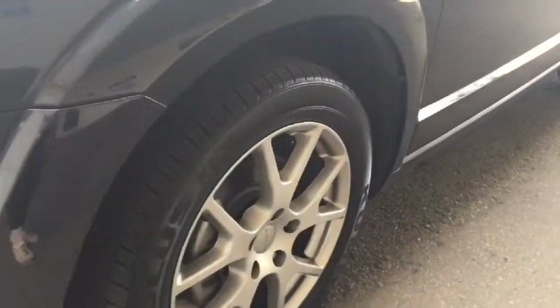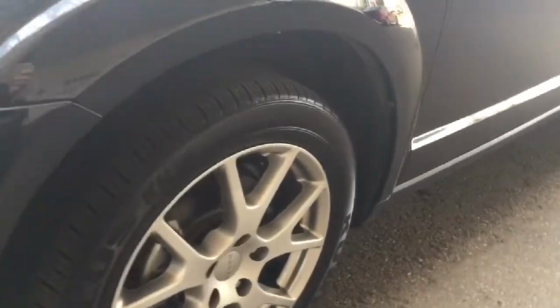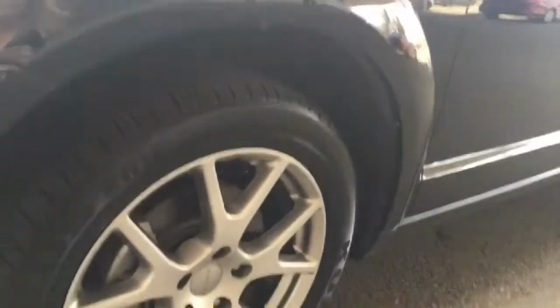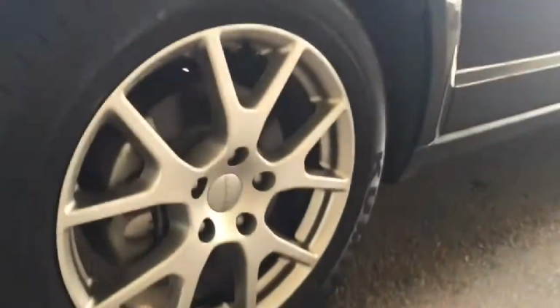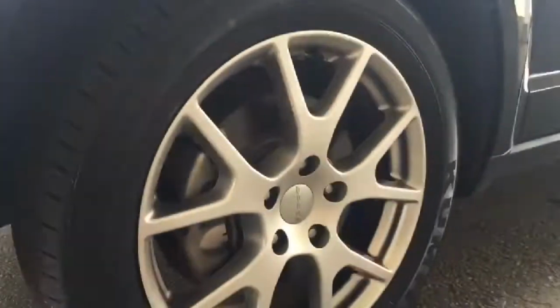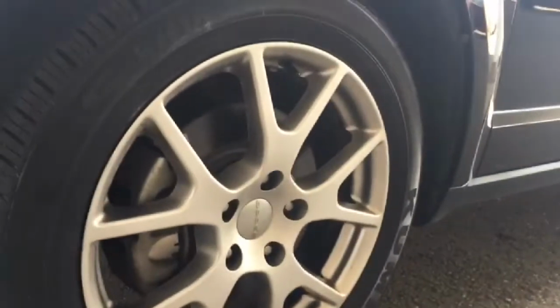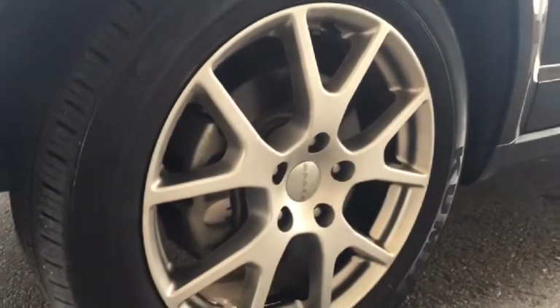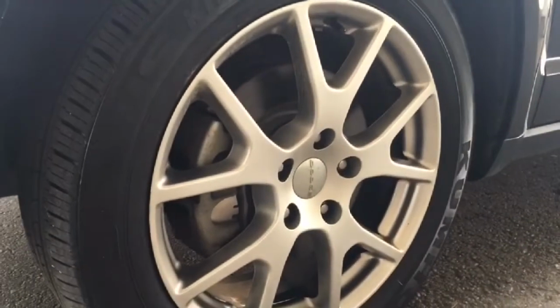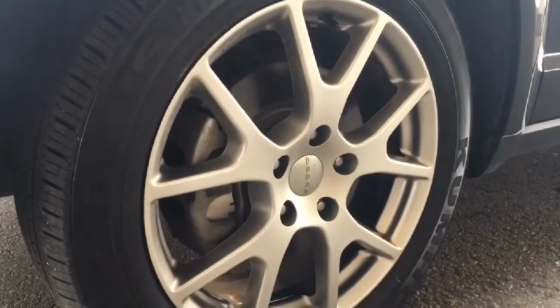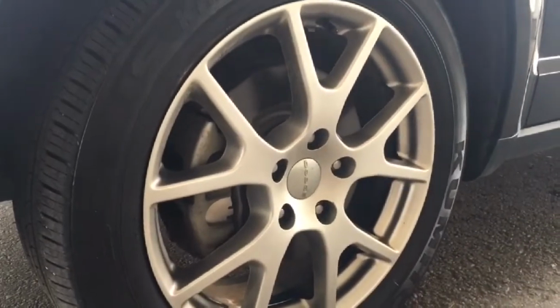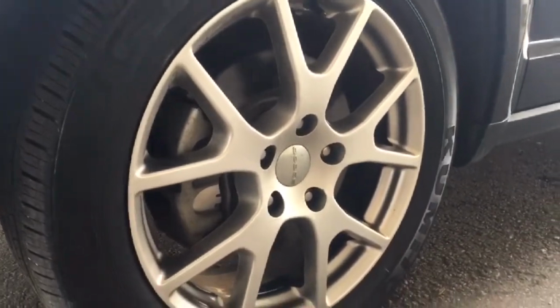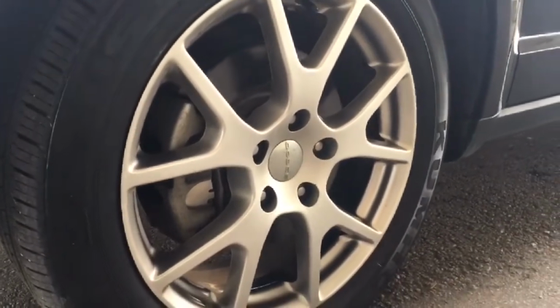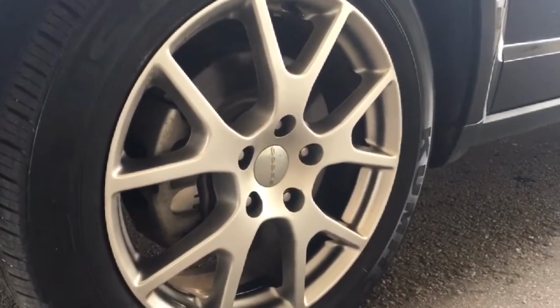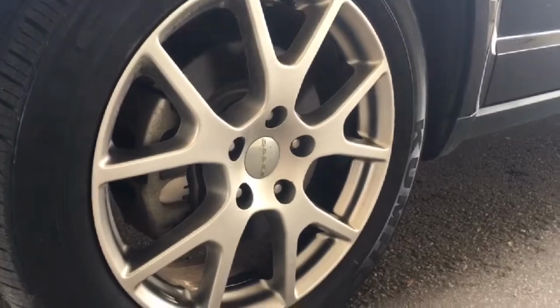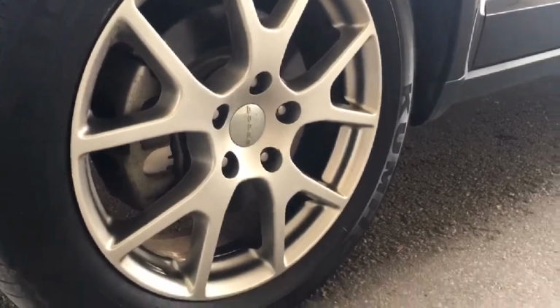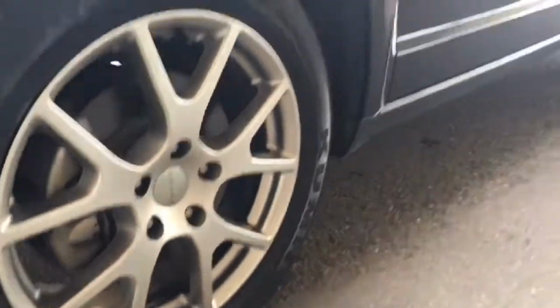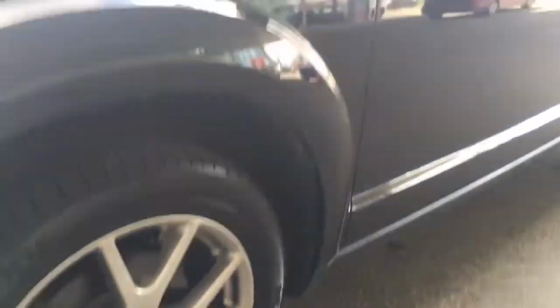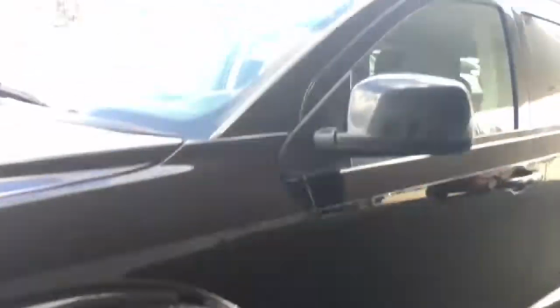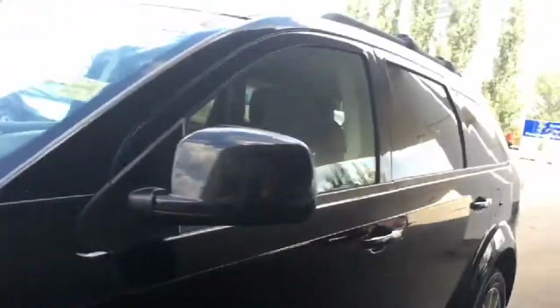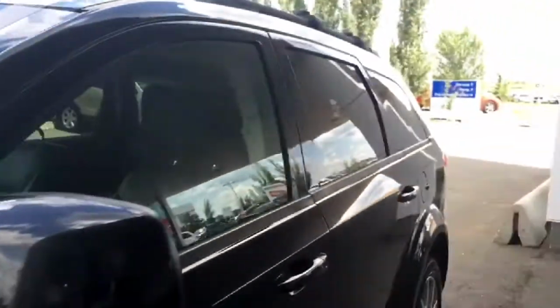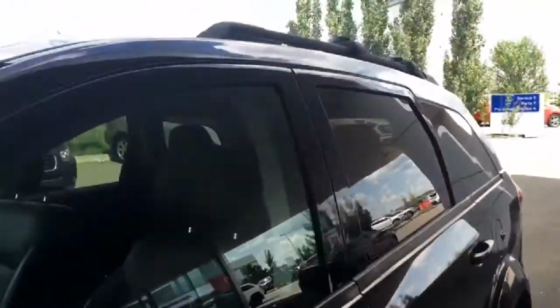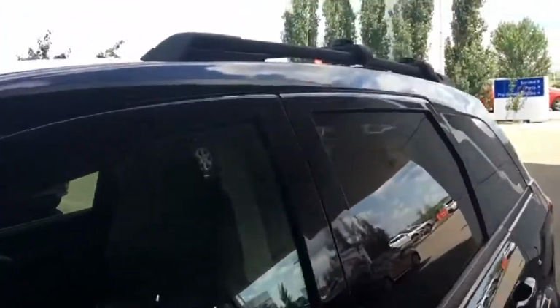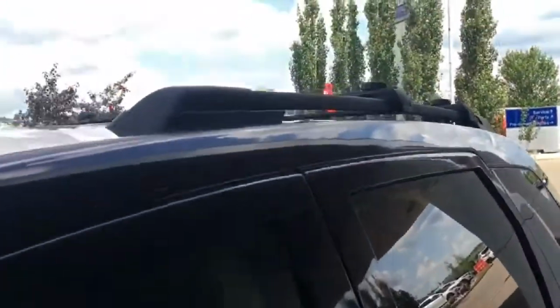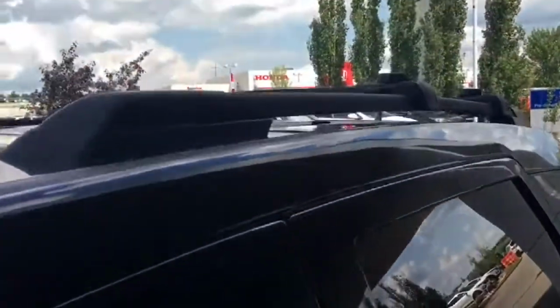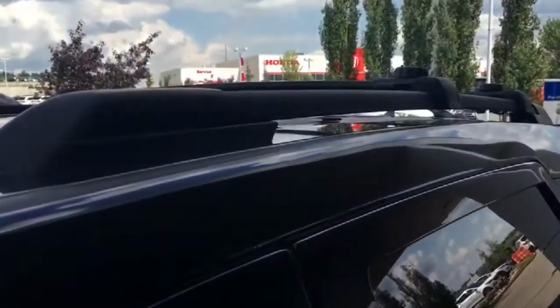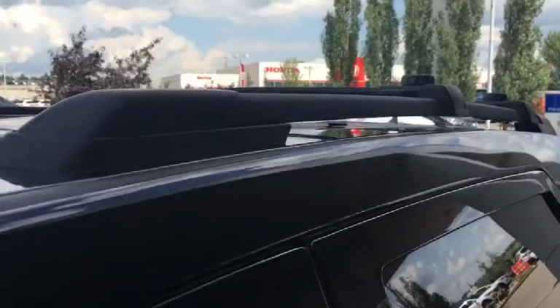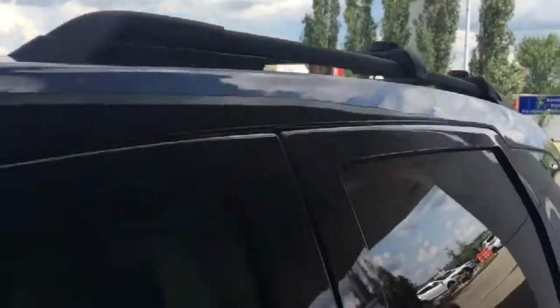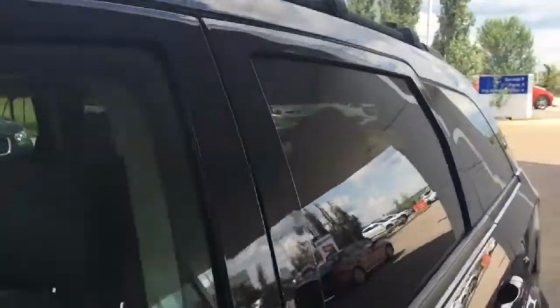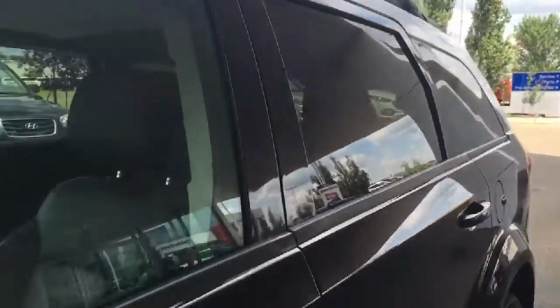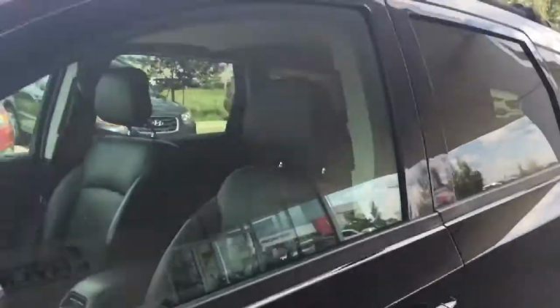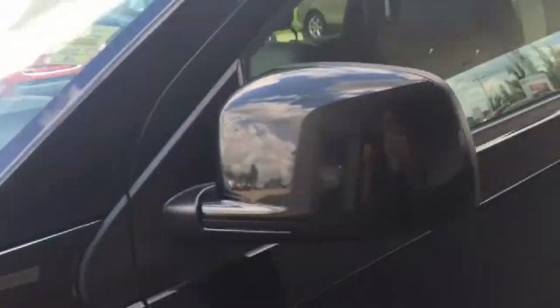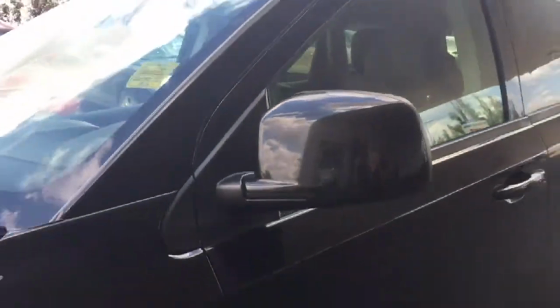Down here you will find 19-inch tires with alloy rims and 4-wheel disc brakes all the way around. This Dodge Journey is also equipped with a roof rack, so it's ready for its next journey with you.